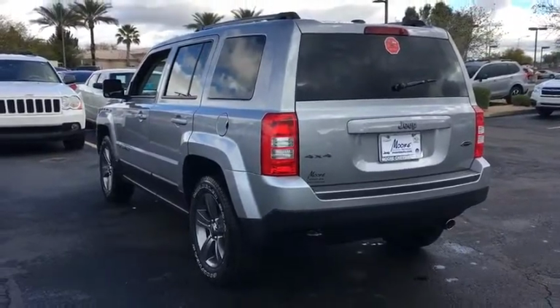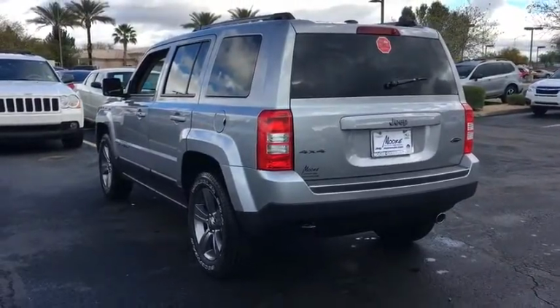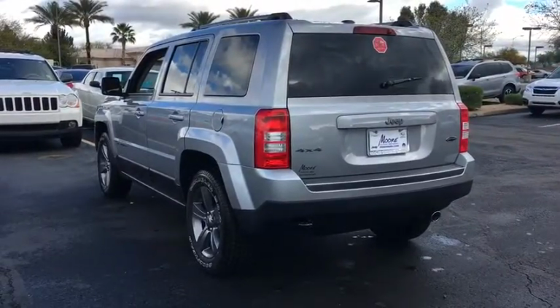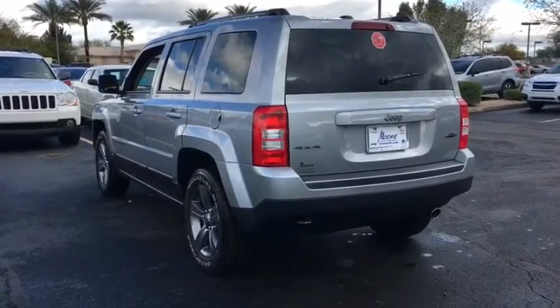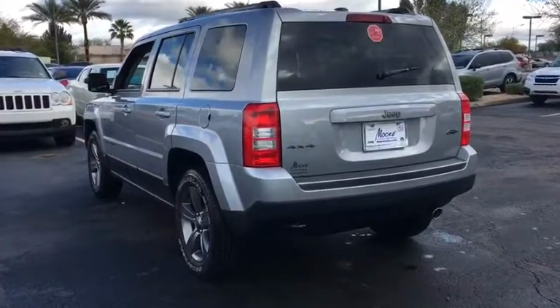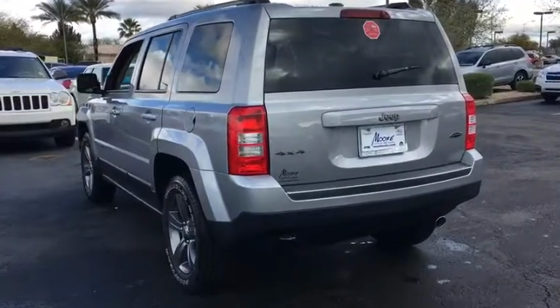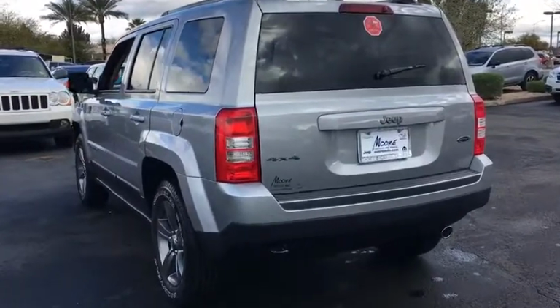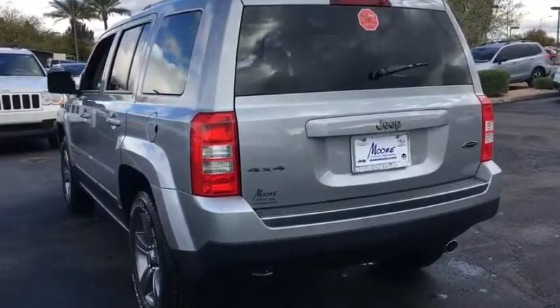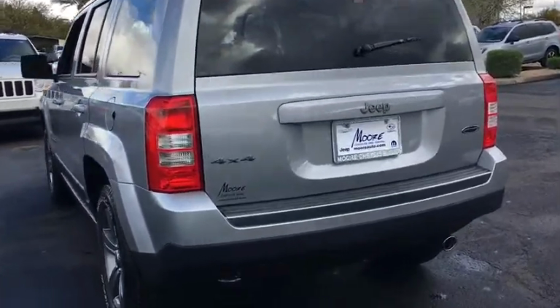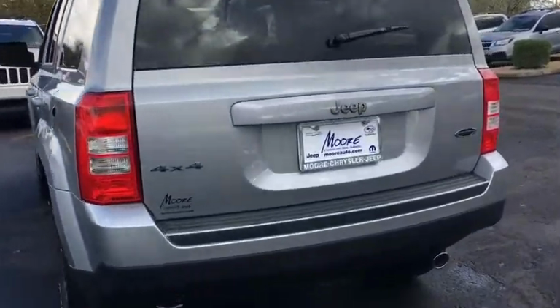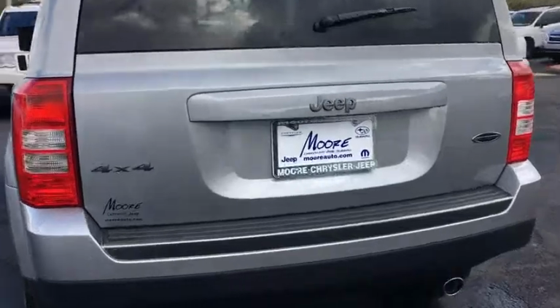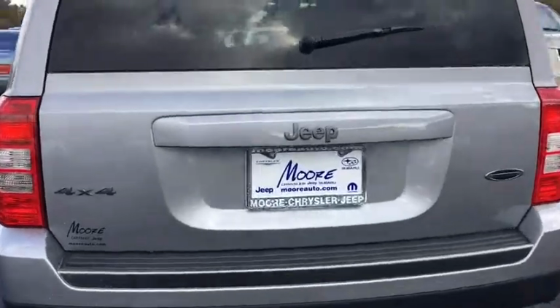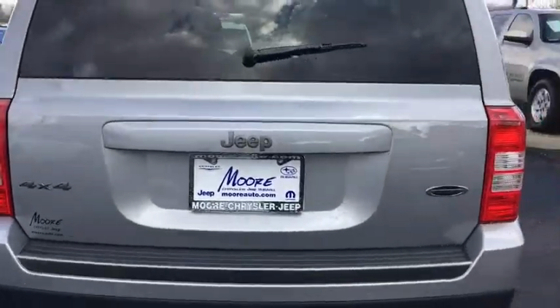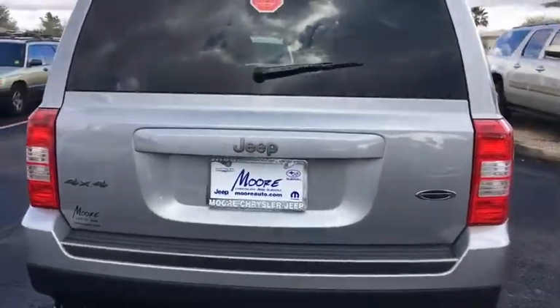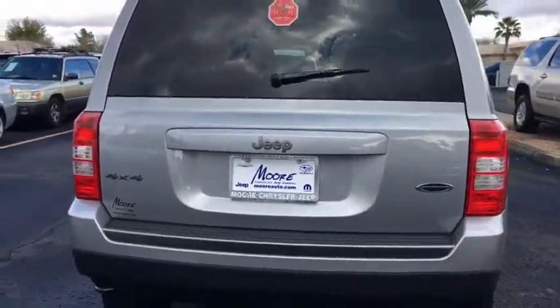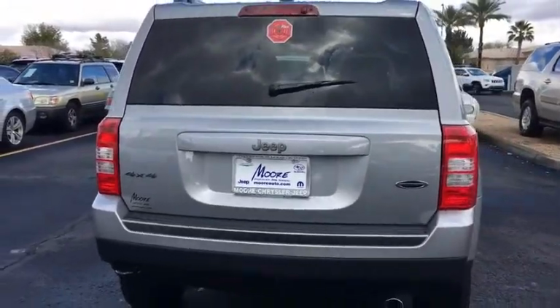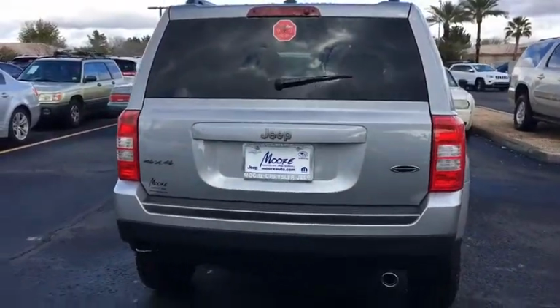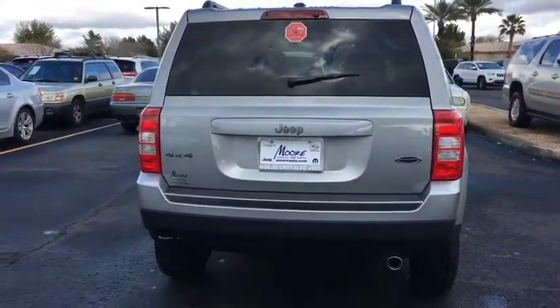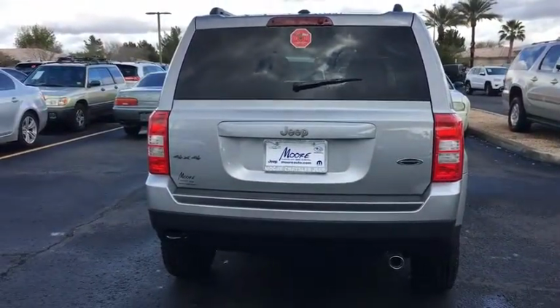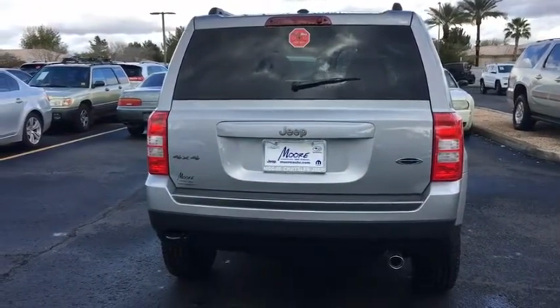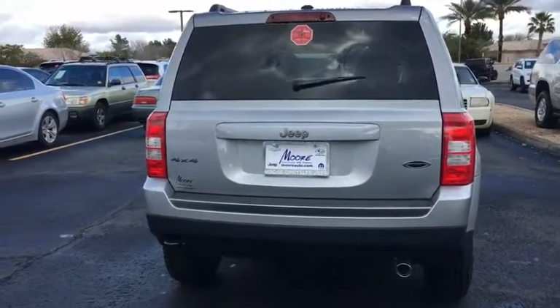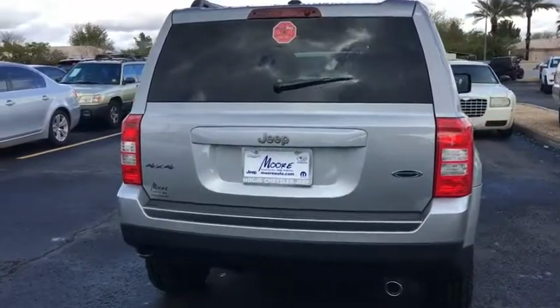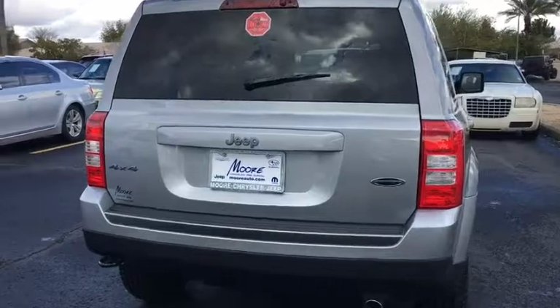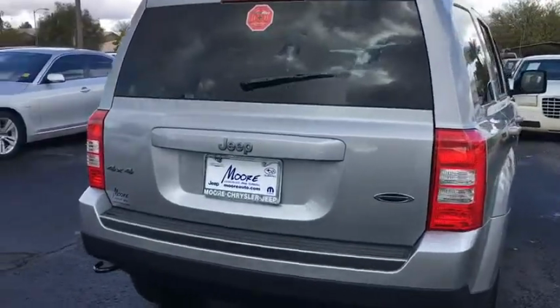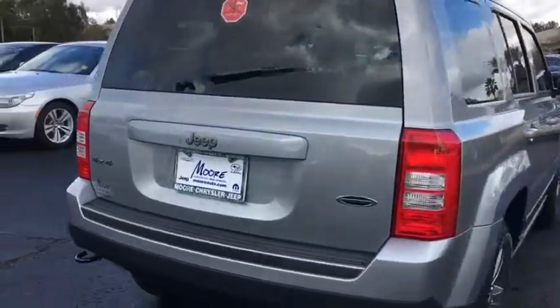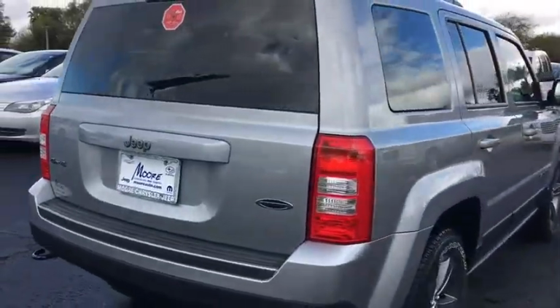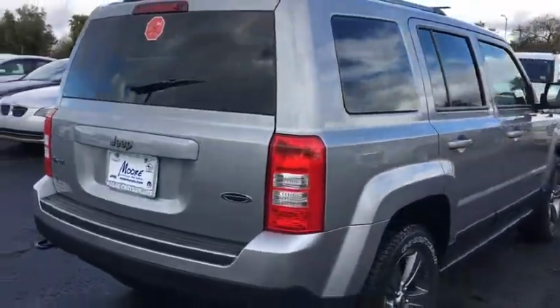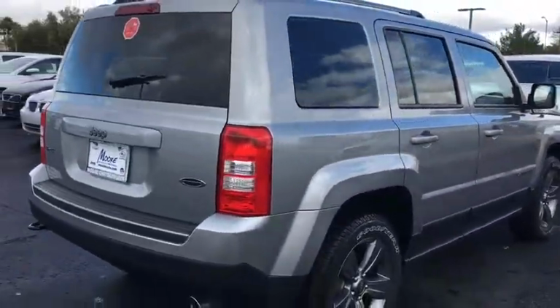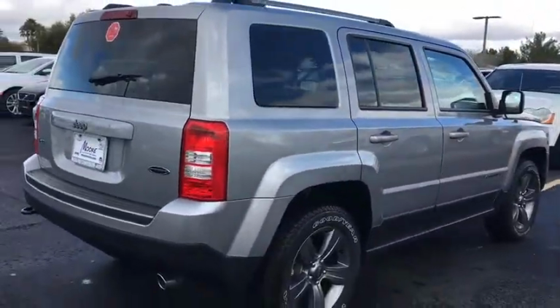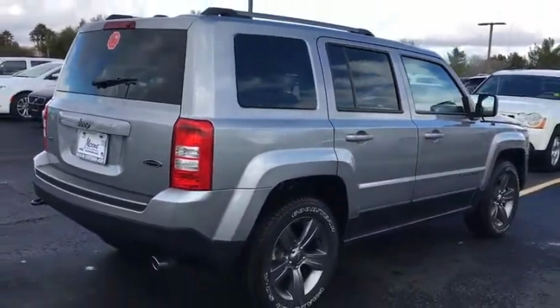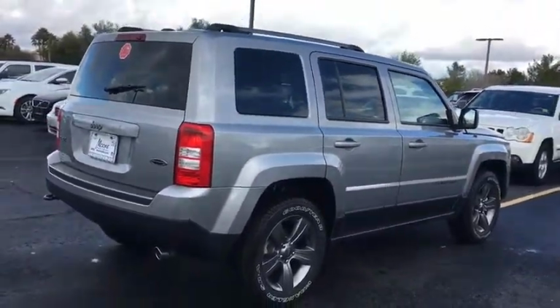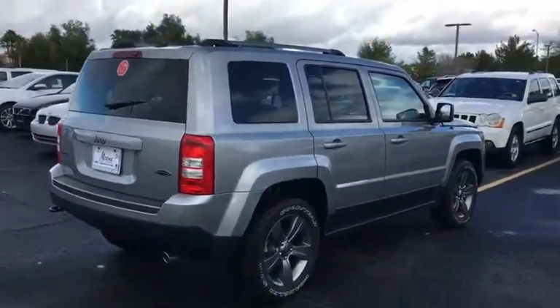Here are some of this vehicle's great options: anti-lock braking system, traction control, stability control, Bluetooth, adjustable steering wheel, power steering, four-wheel disc brakes, cruise control, auto-dimming rear-view mirror.